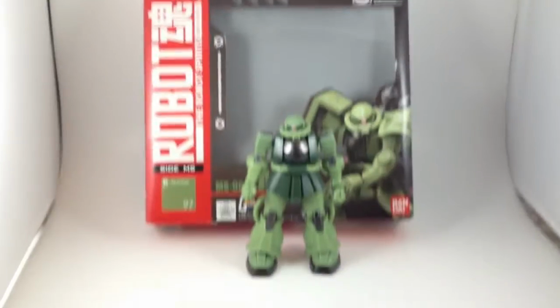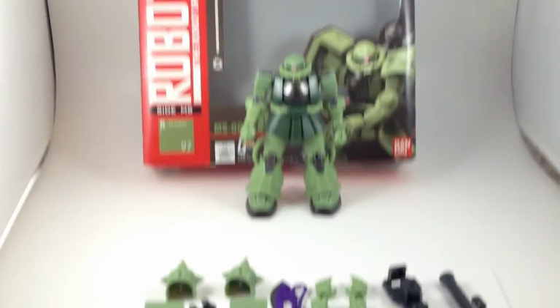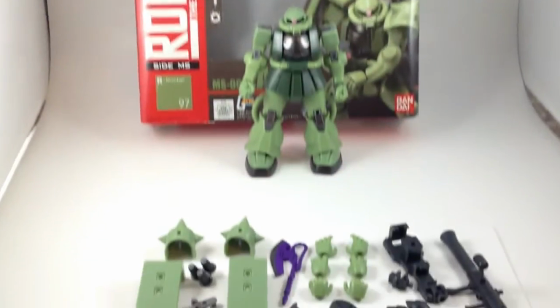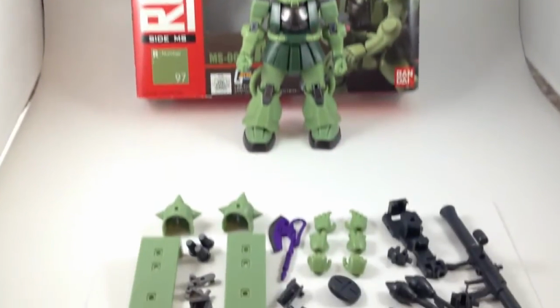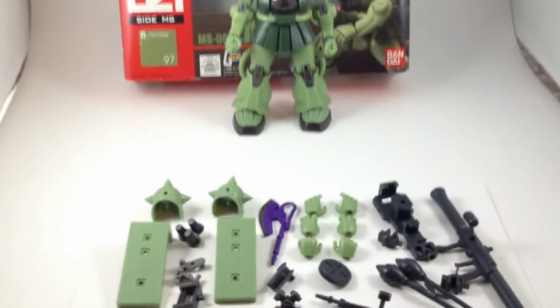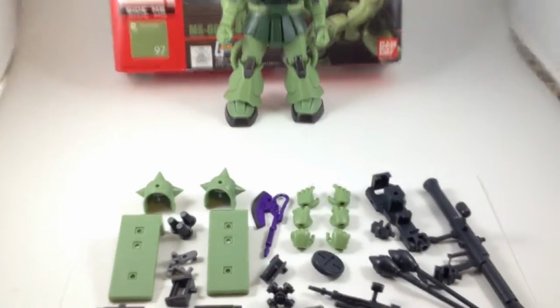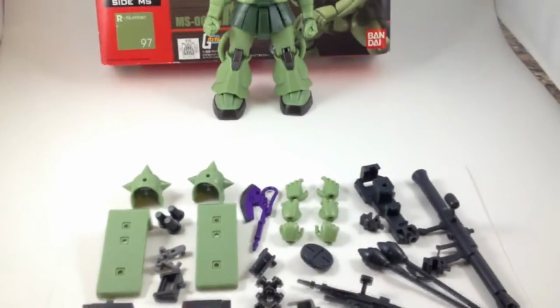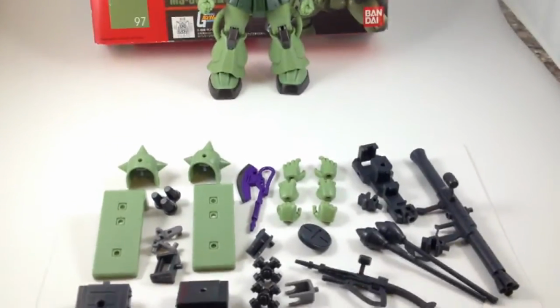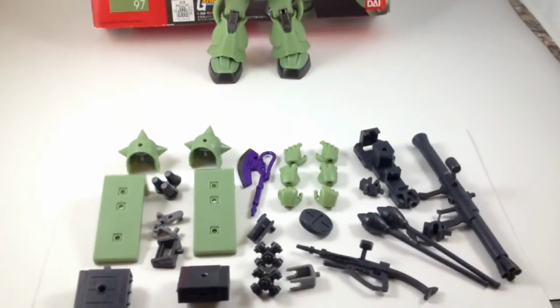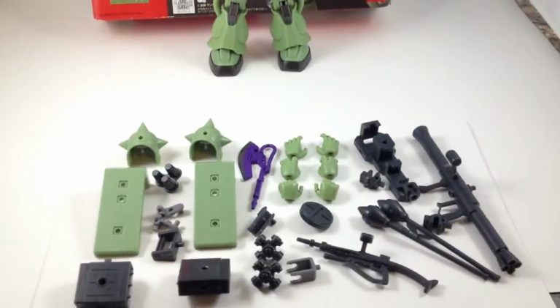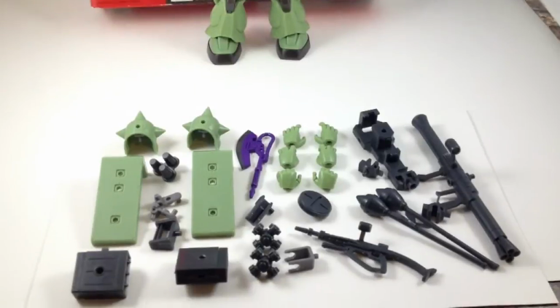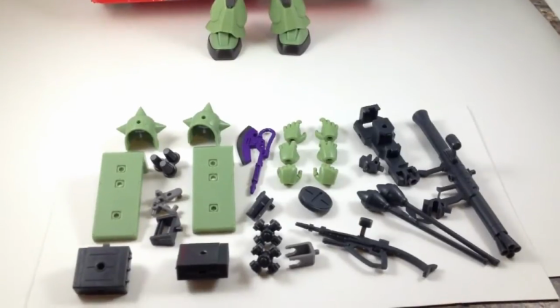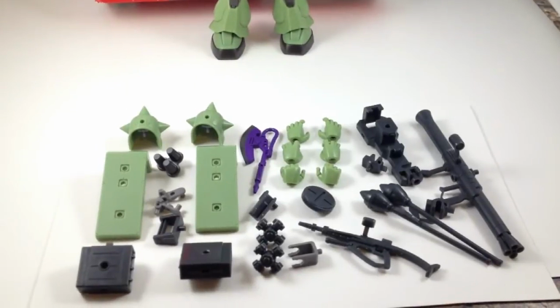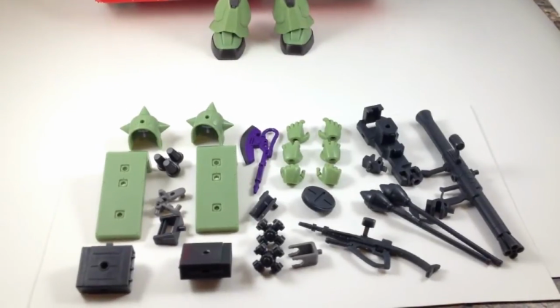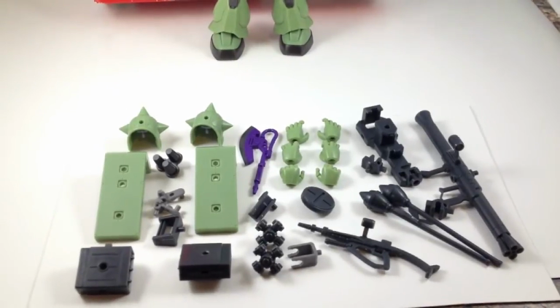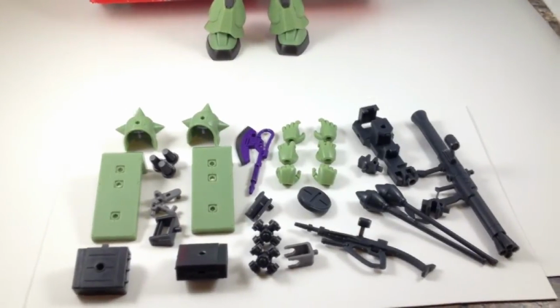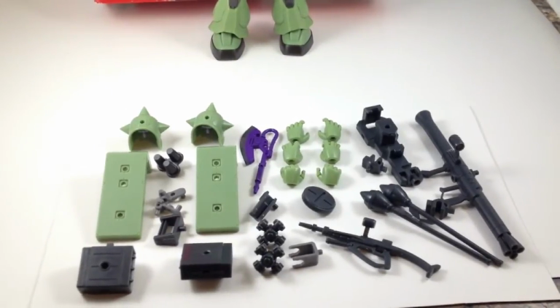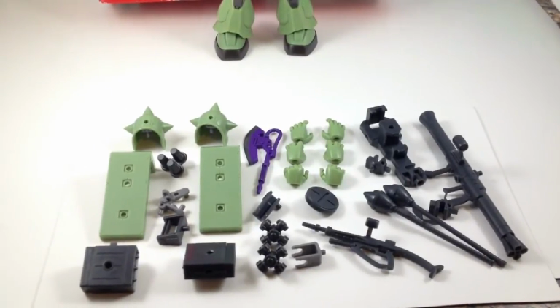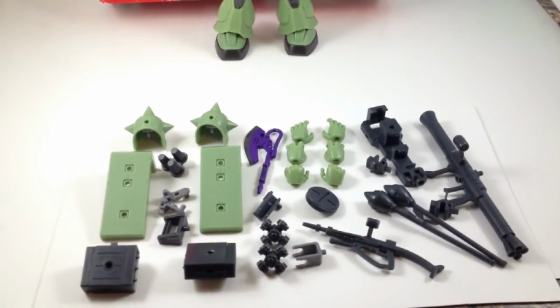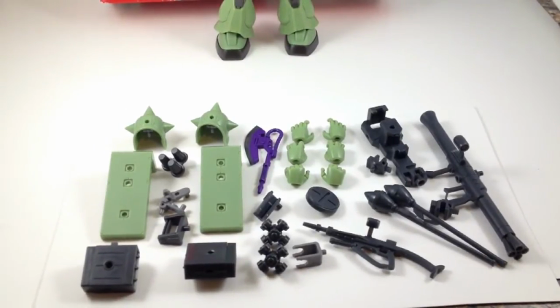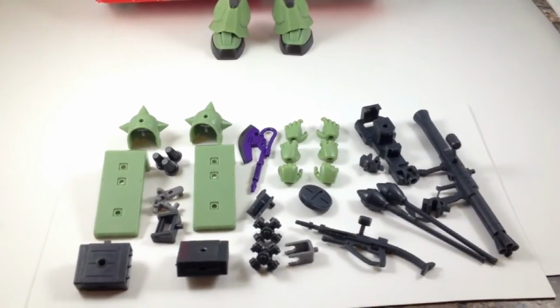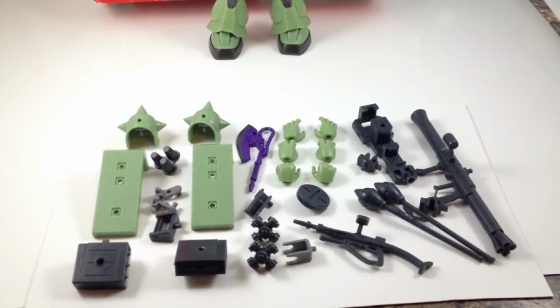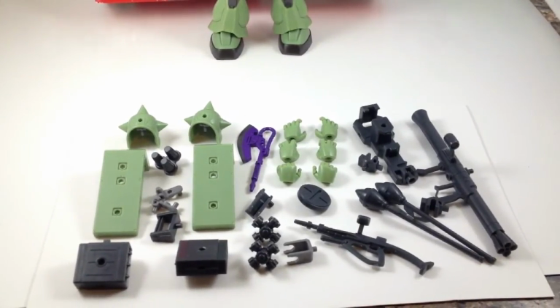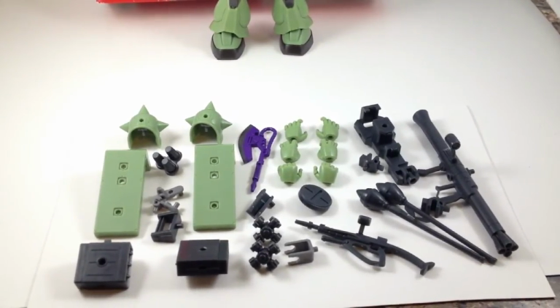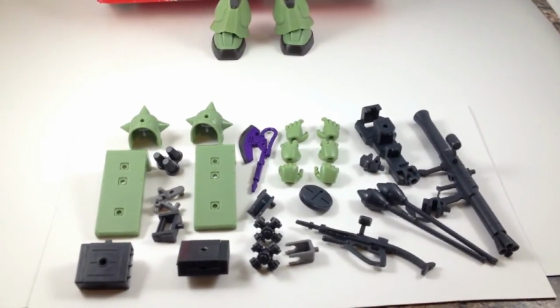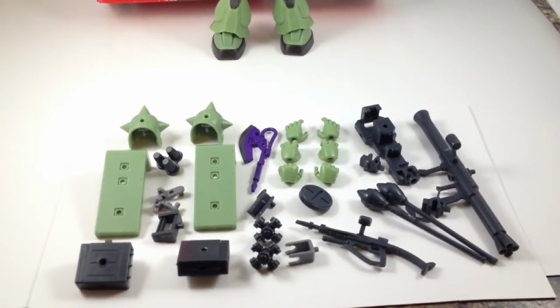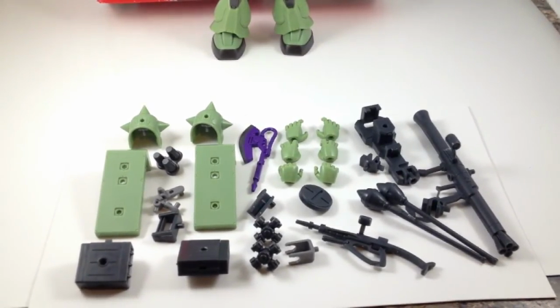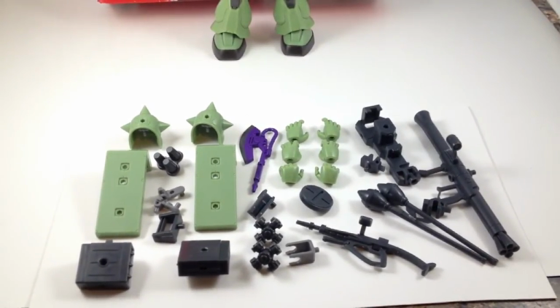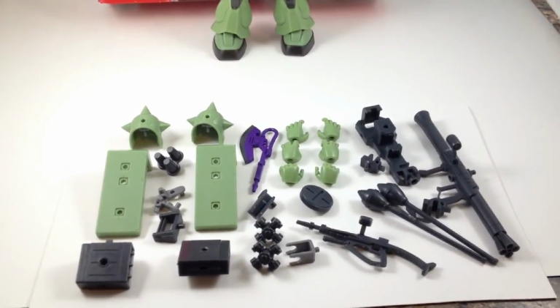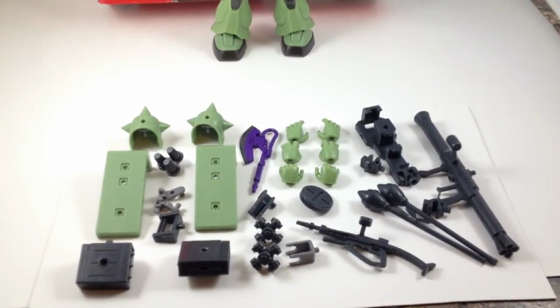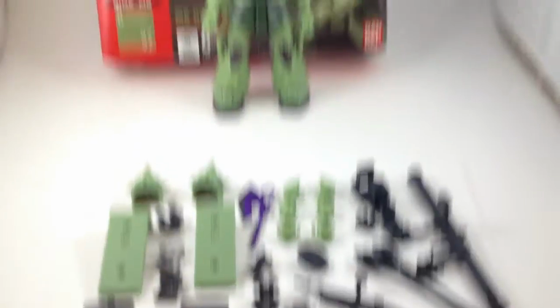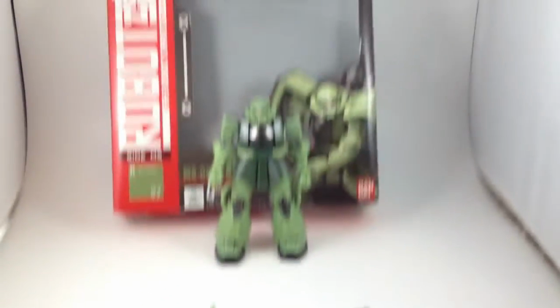Look at all of the stuff it comes with. It just comes with a ton of accessories, which is one of the reasons why it's so great.